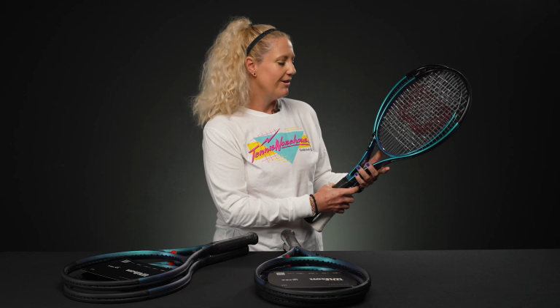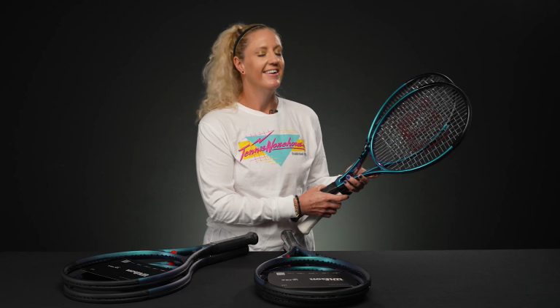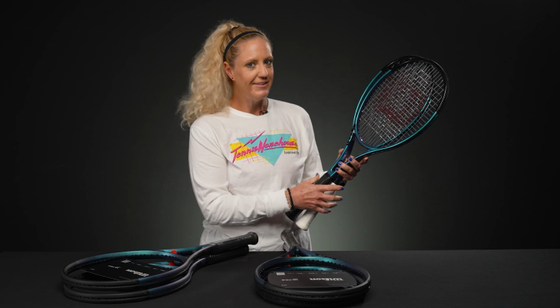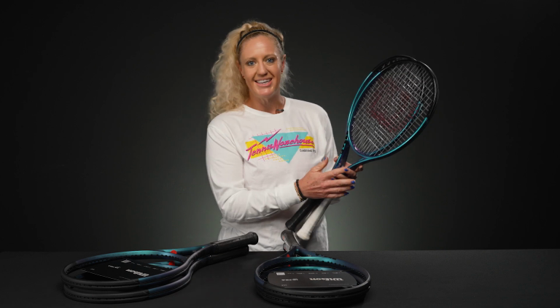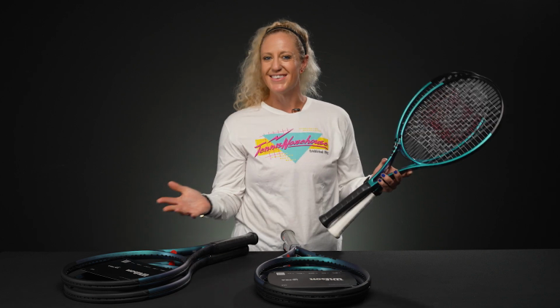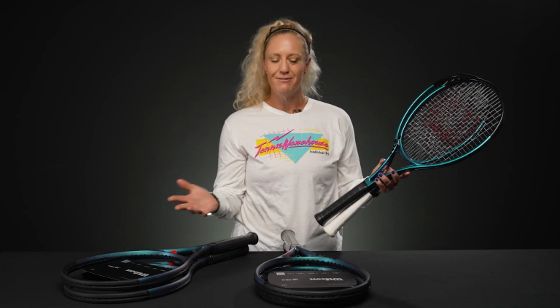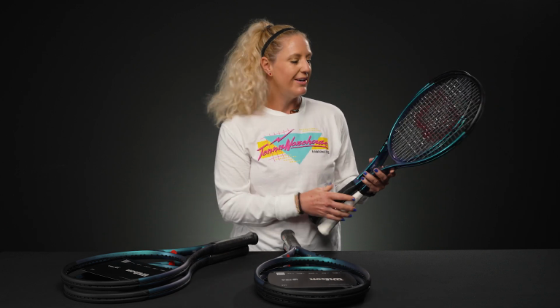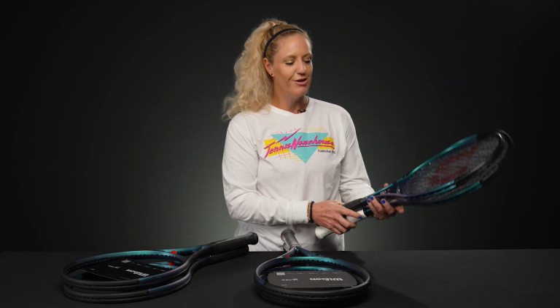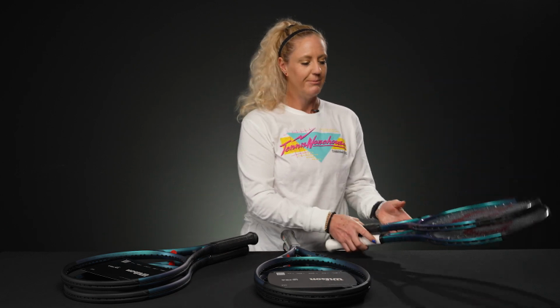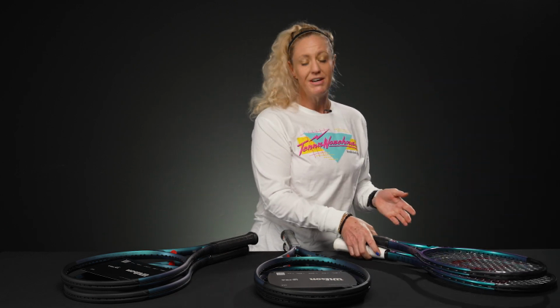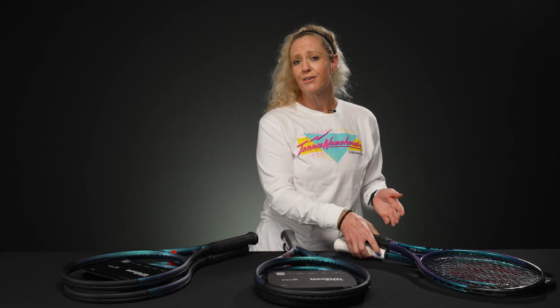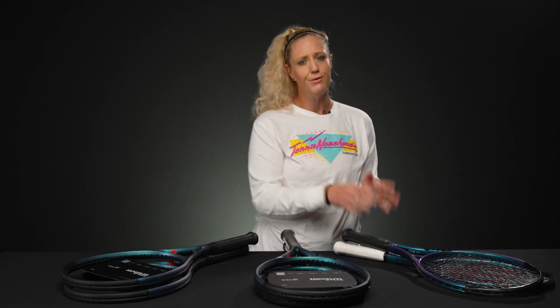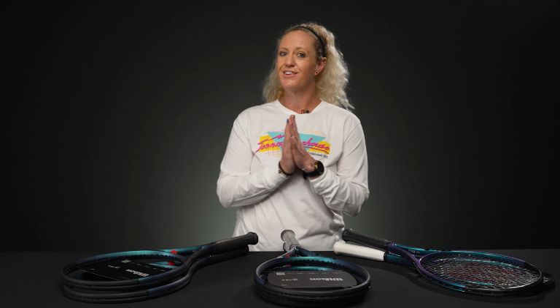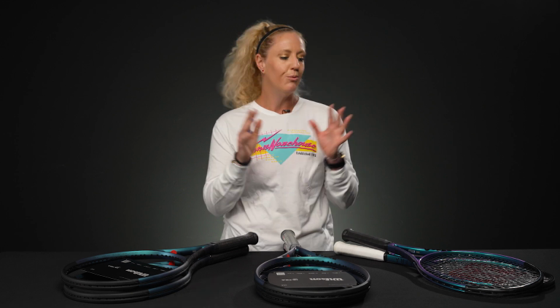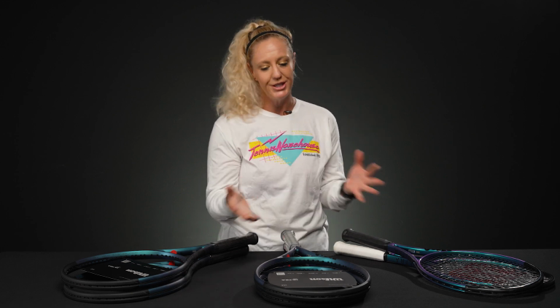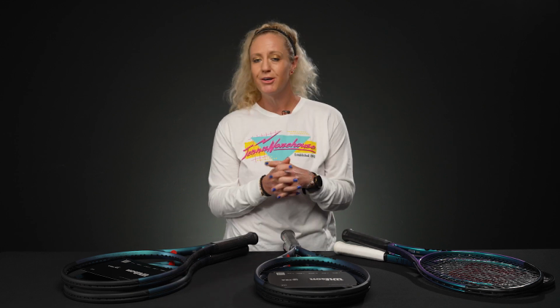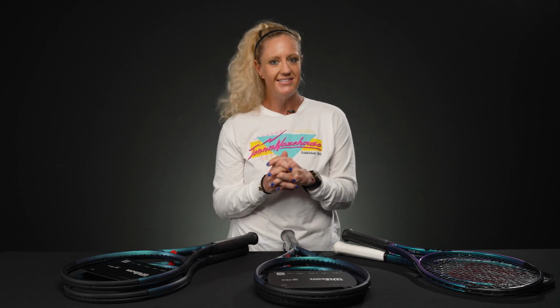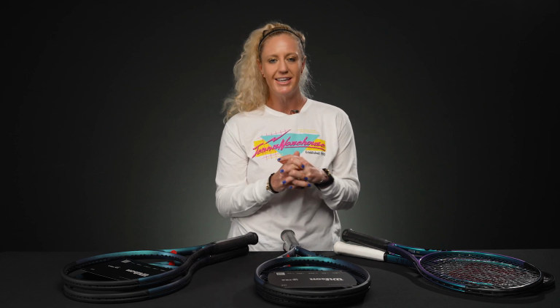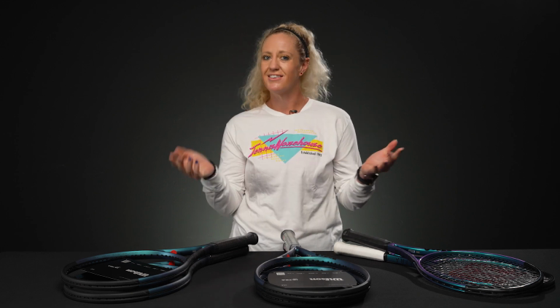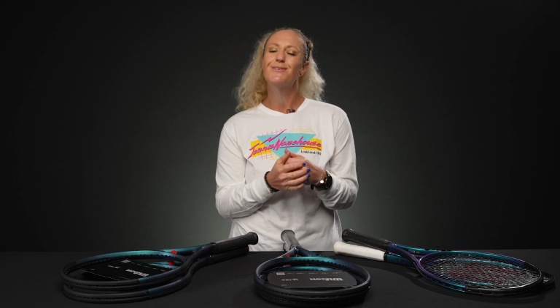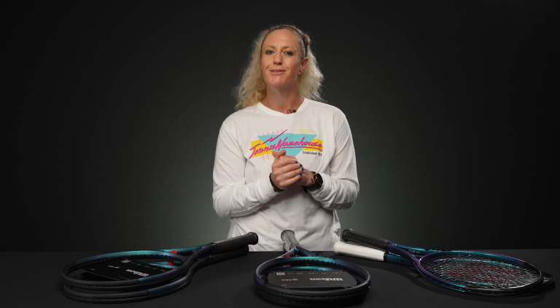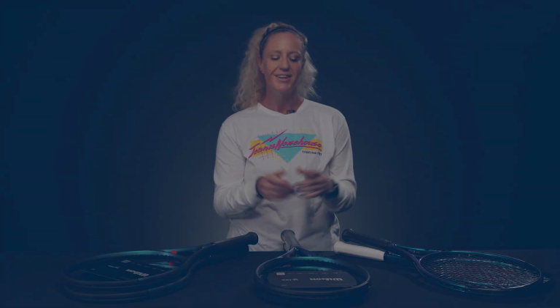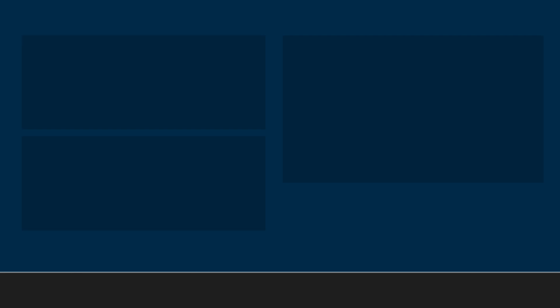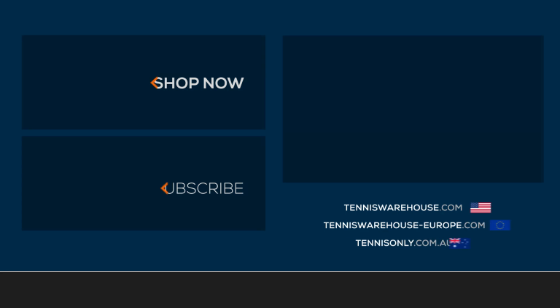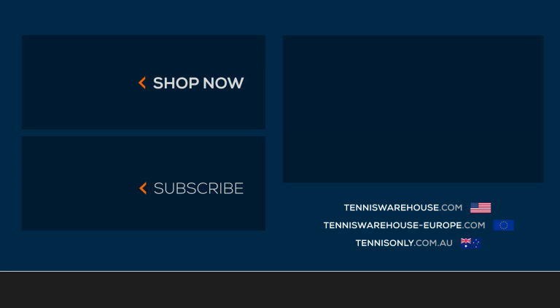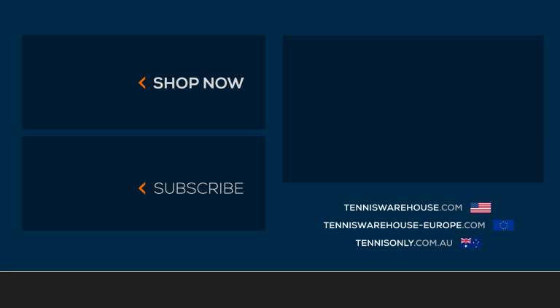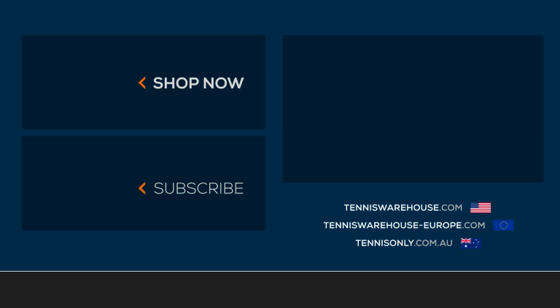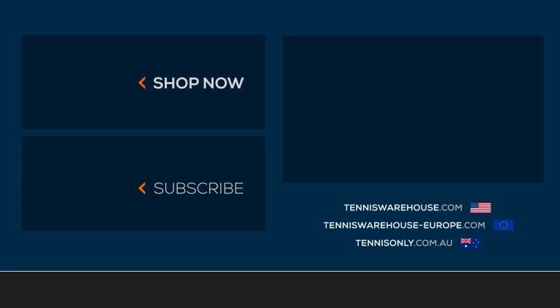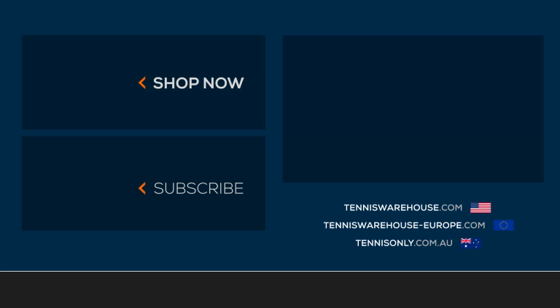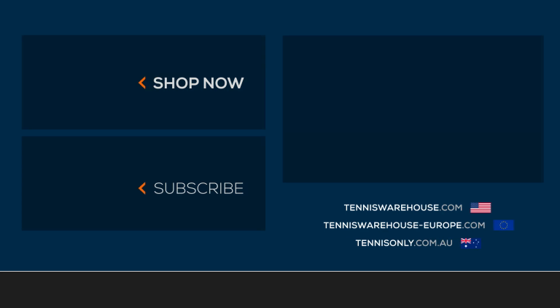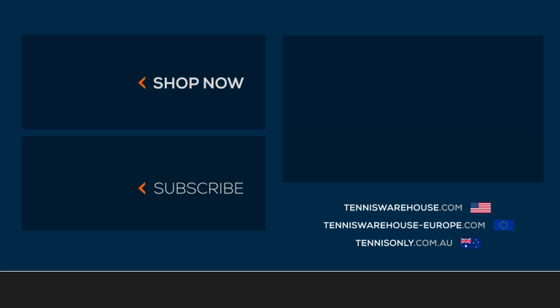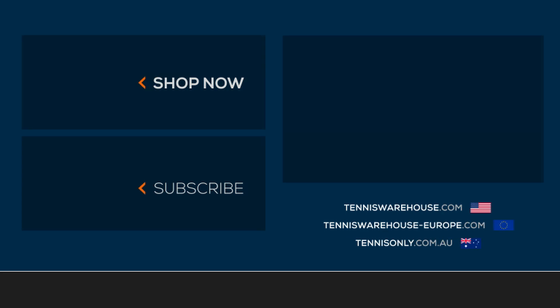These are really fun rackets, and they also feature a glossy paint finish while the other Ultra rackets have a matte paint. There's definitely an option for everyone in the Ultra family. If you're still confused or interested in what strings might go best in these rackets, please let us know in the comments below. To demo or buy one now, go to Tennis Warehouse, Tennis Warehouse Europe, or Tennis Only.